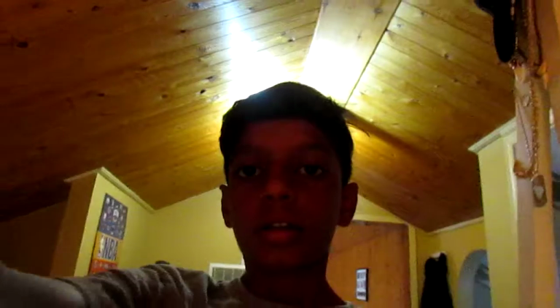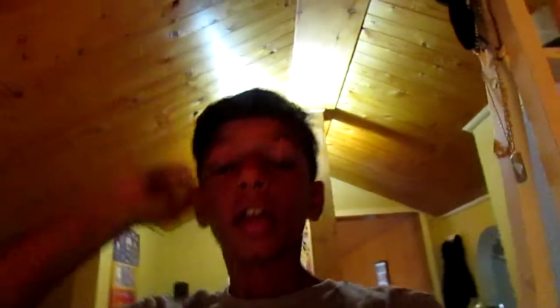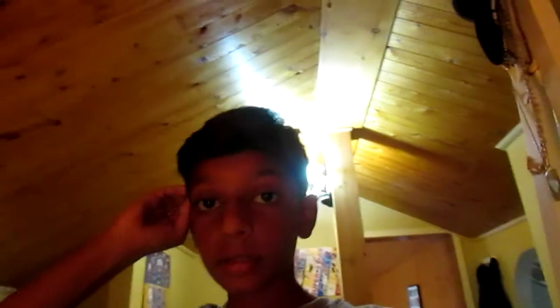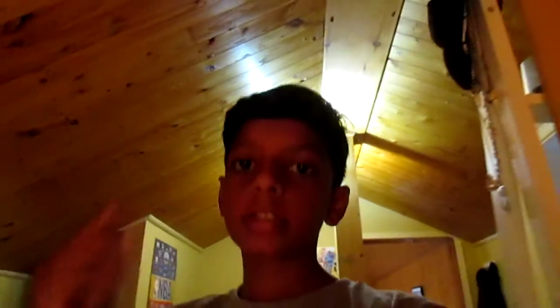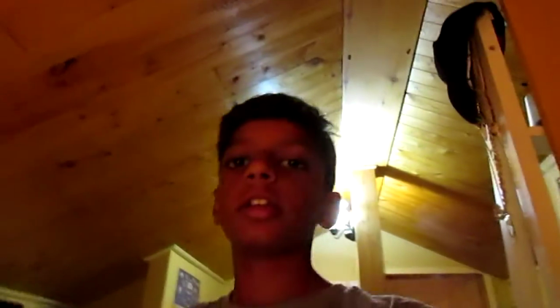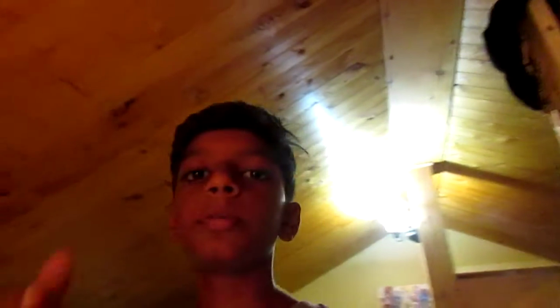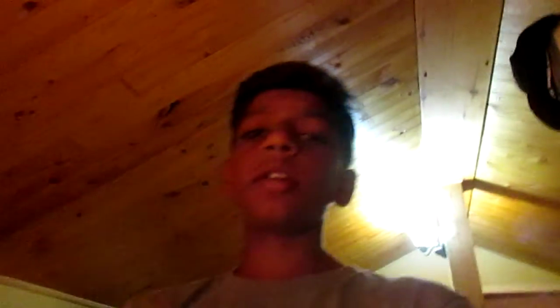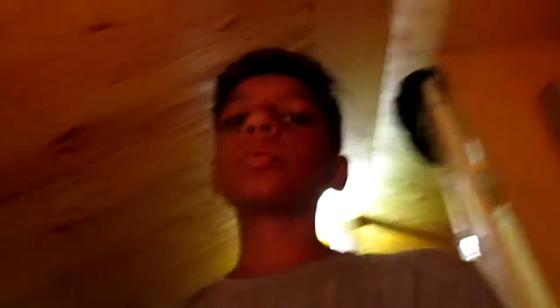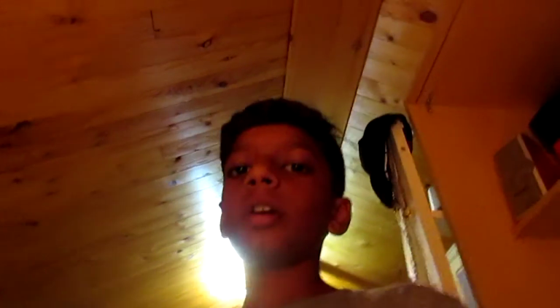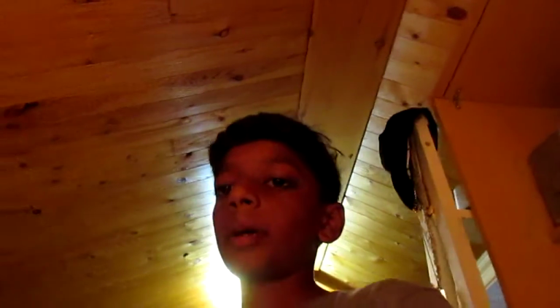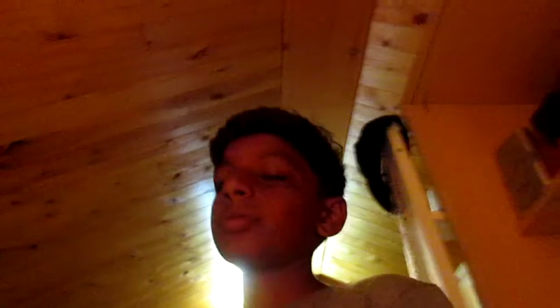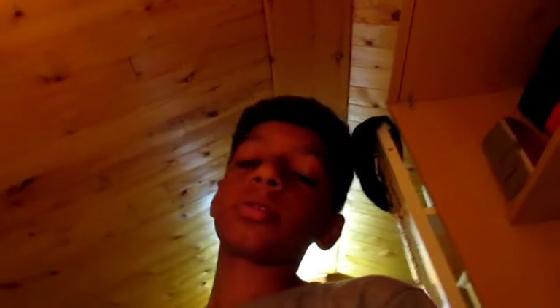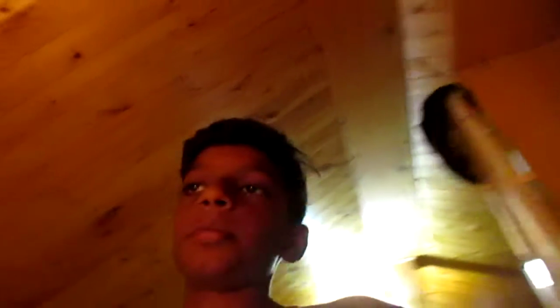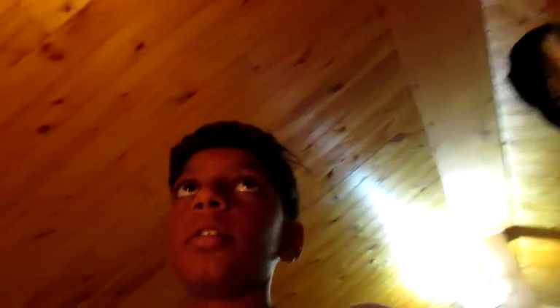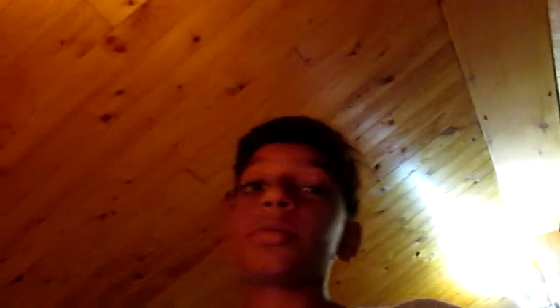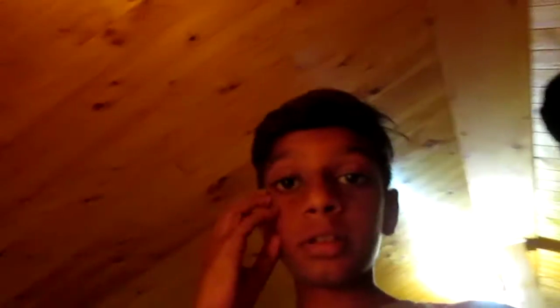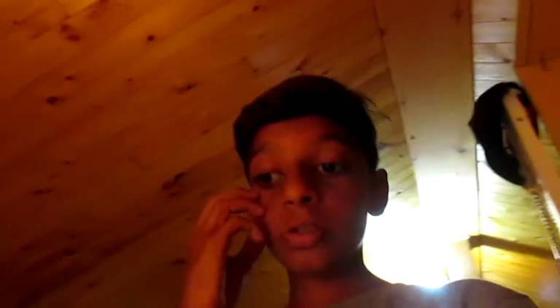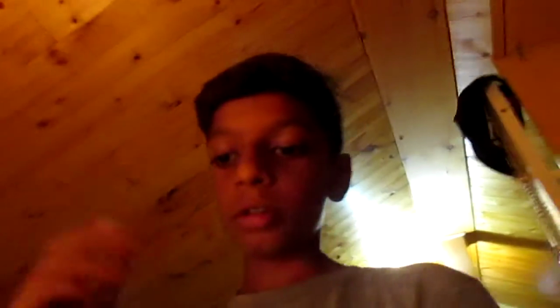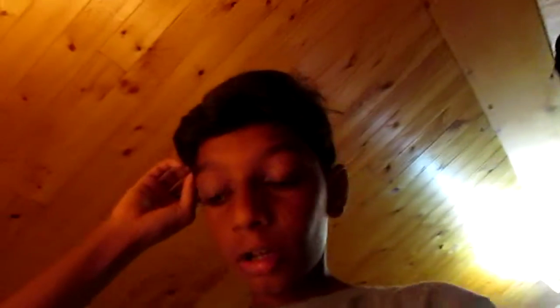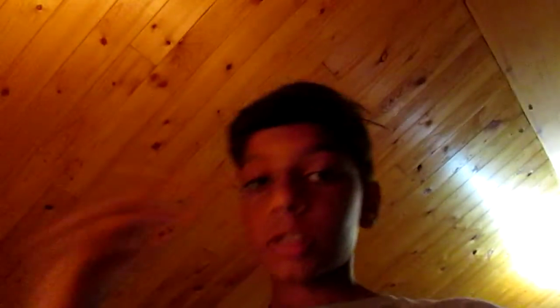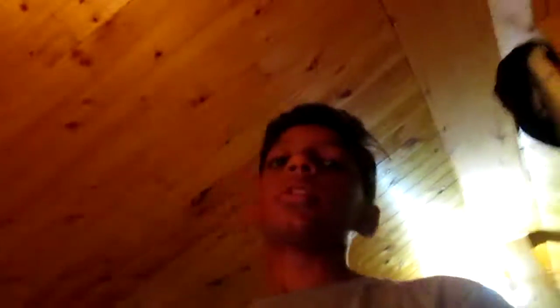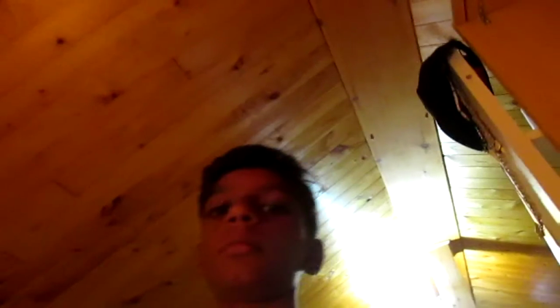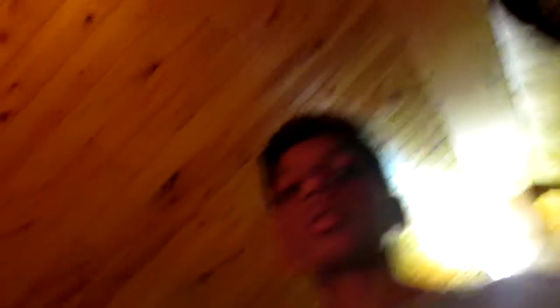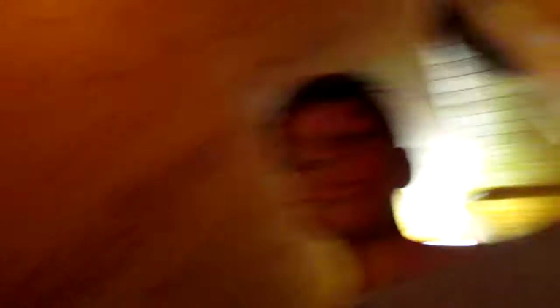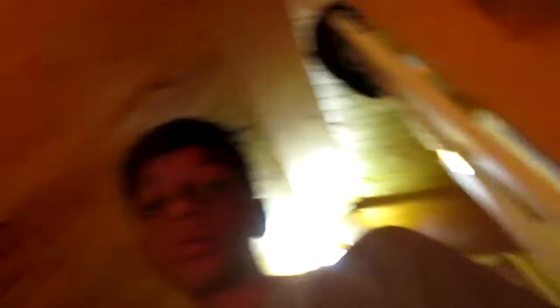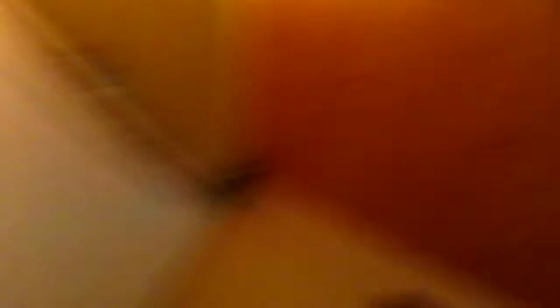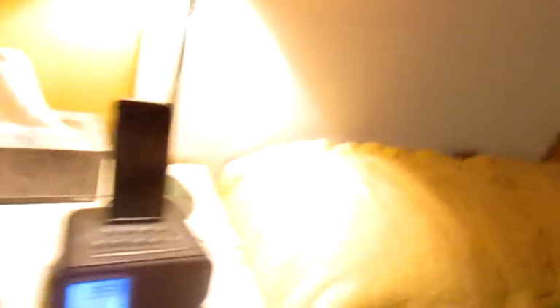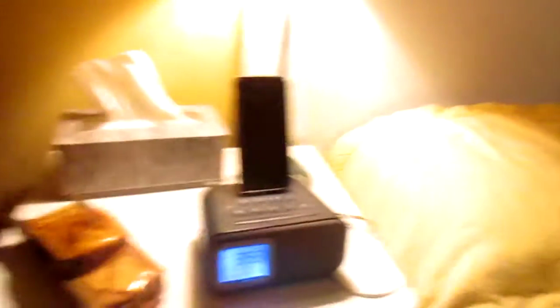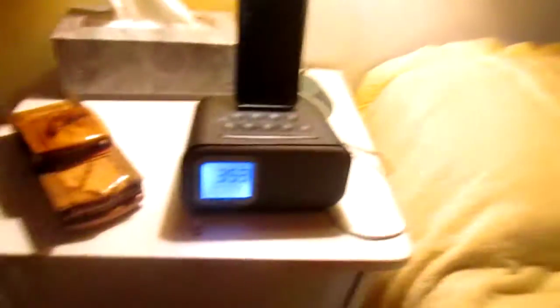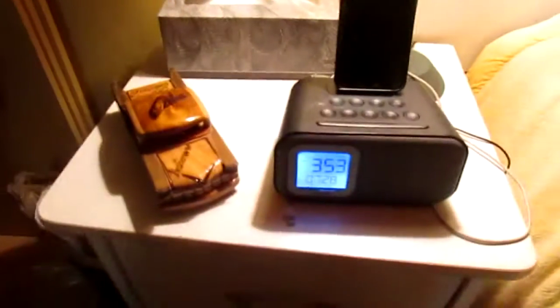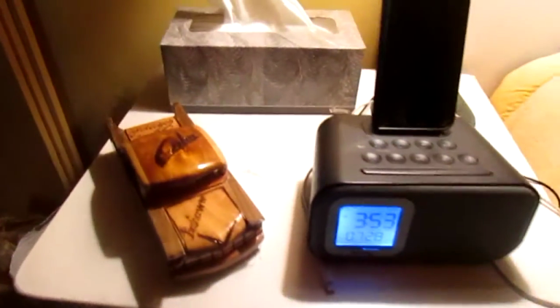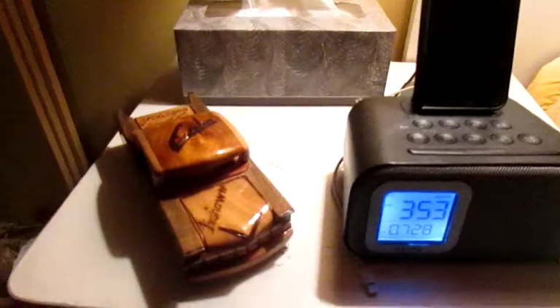Hey, what's up guys. Today I will be doing a room tour of my bedroom, which is also where all the videos happen. So let's not waste time and start the room tour.